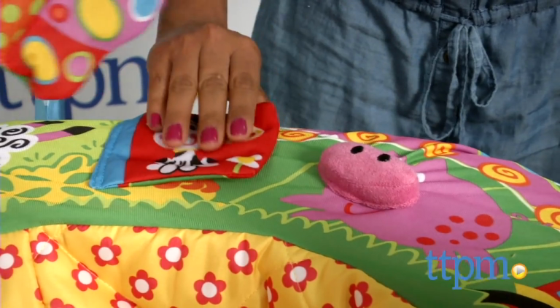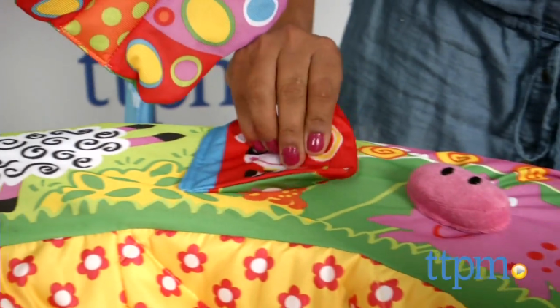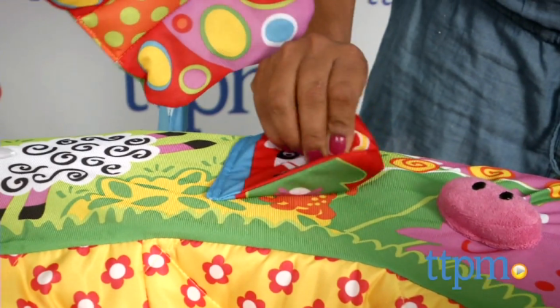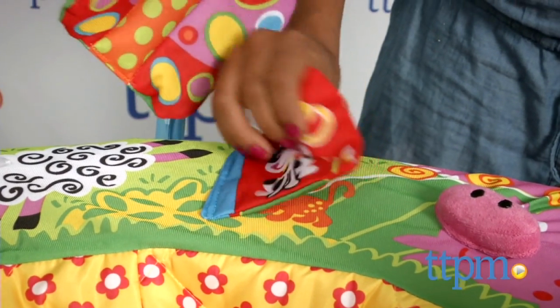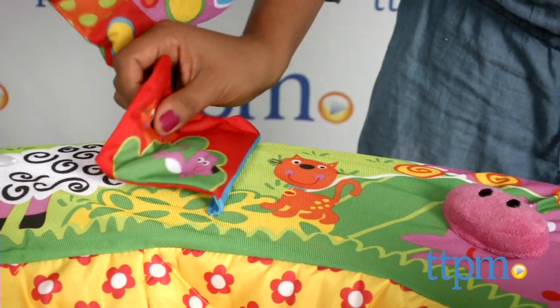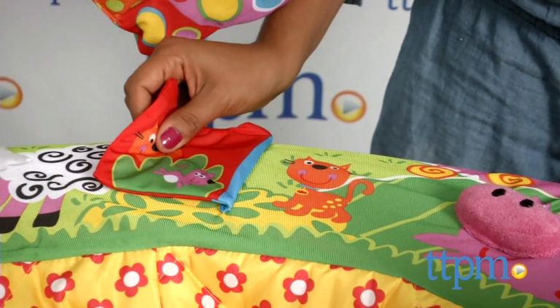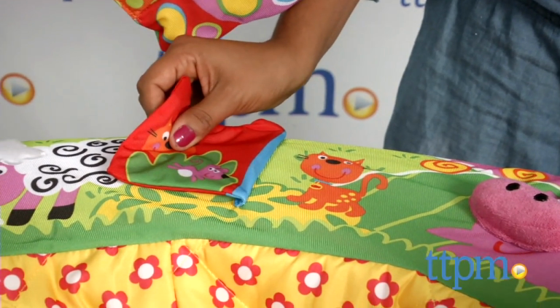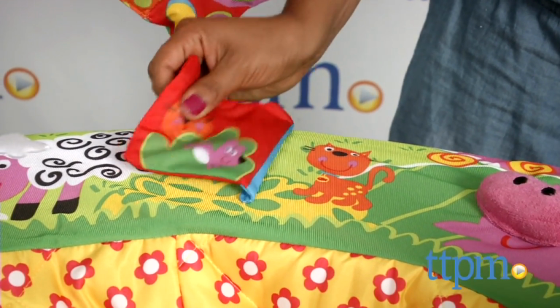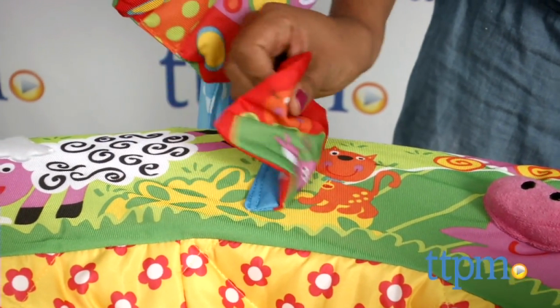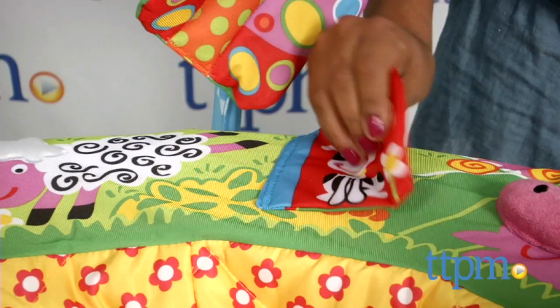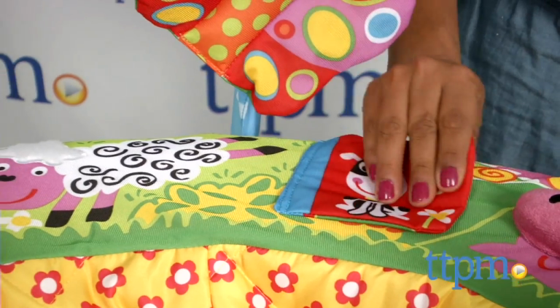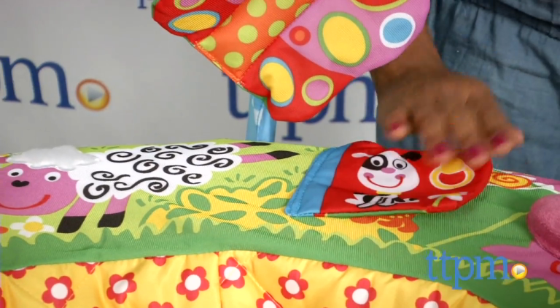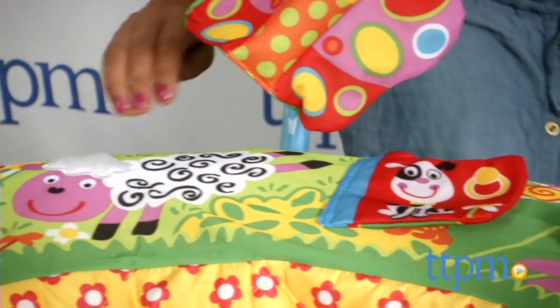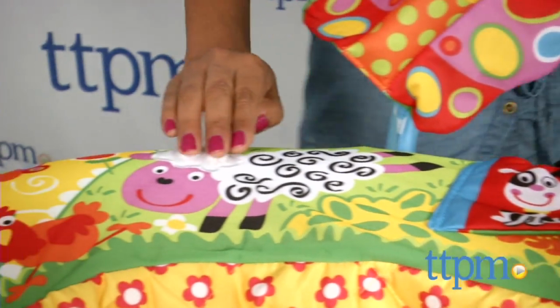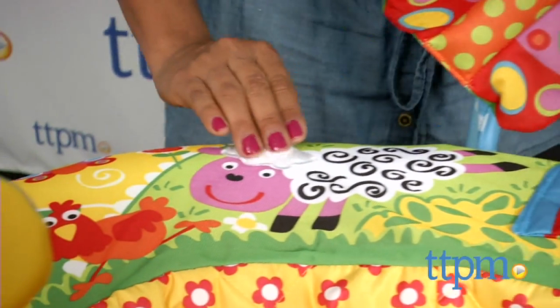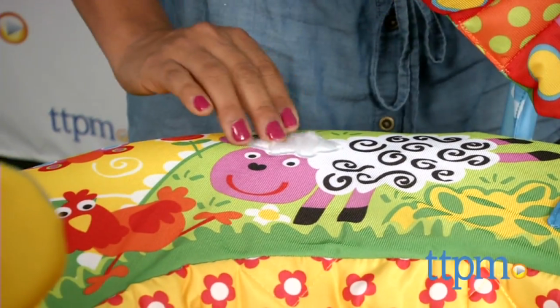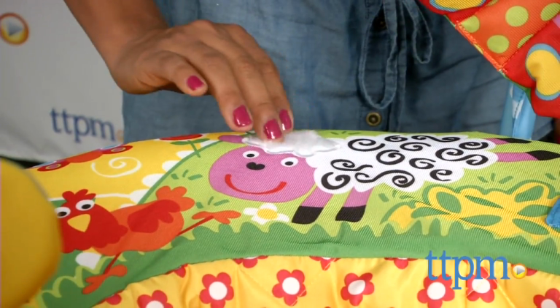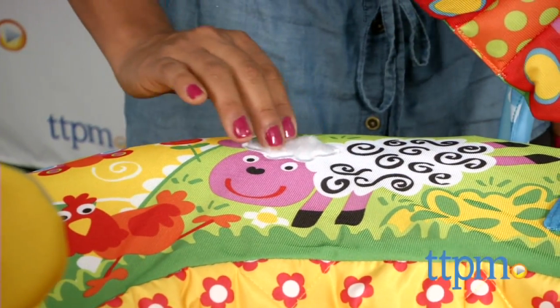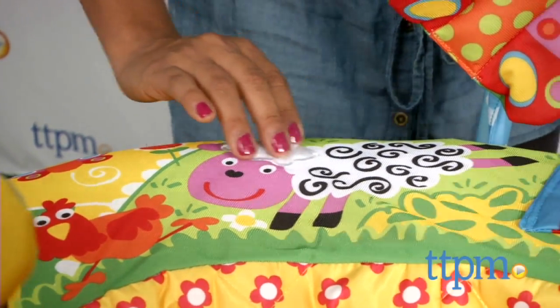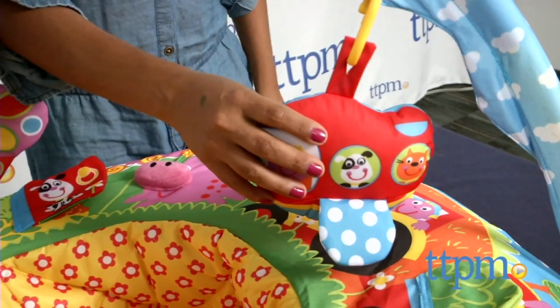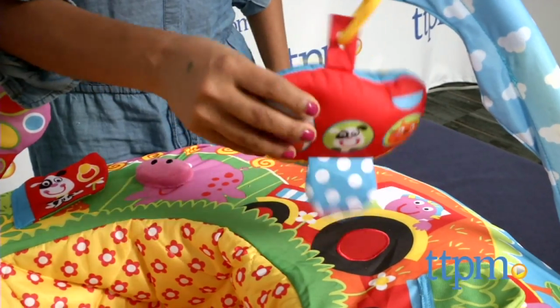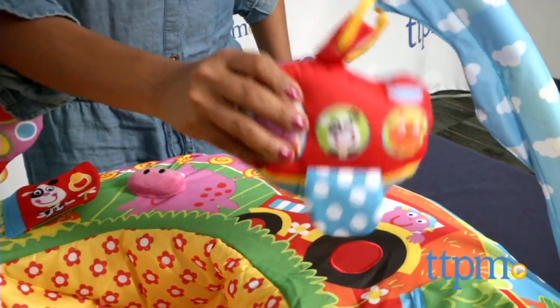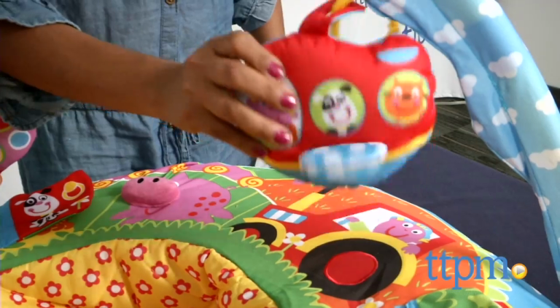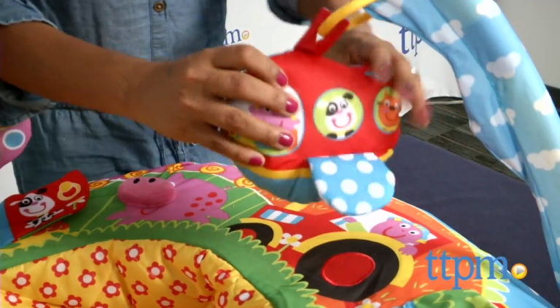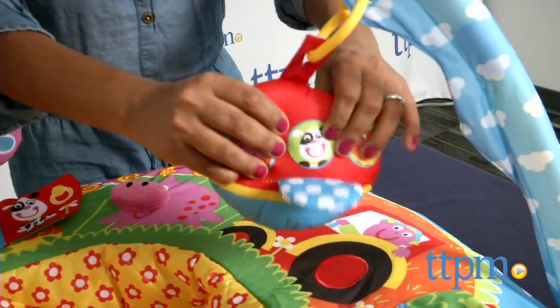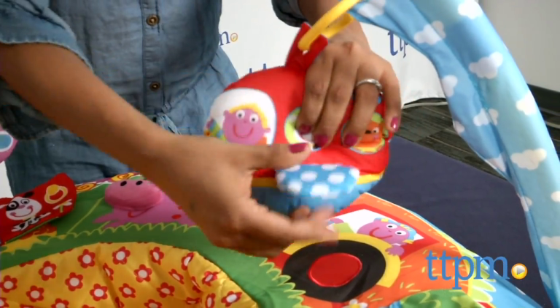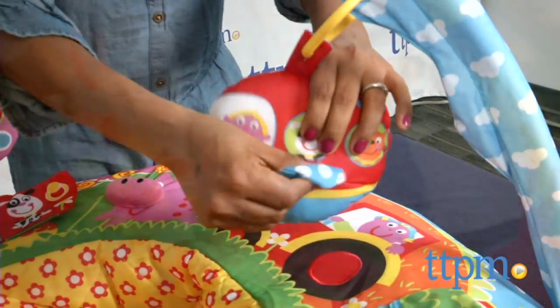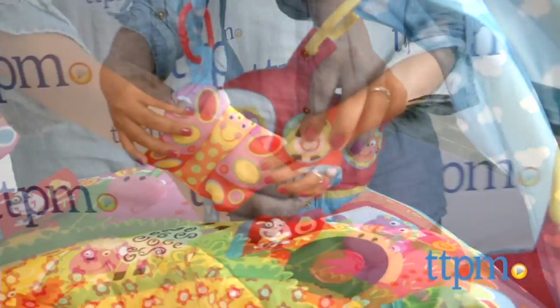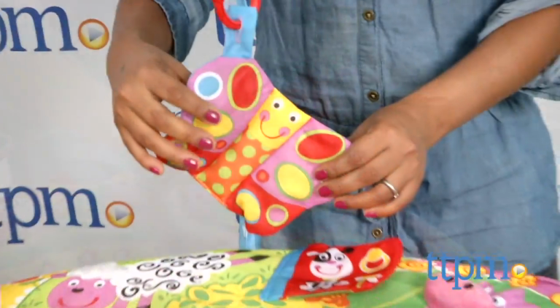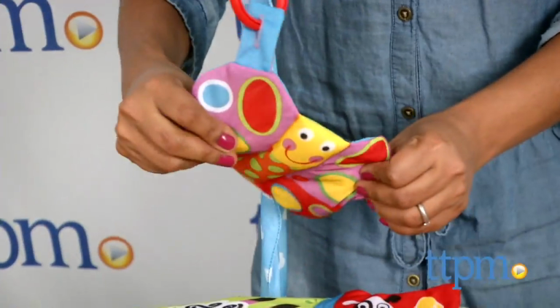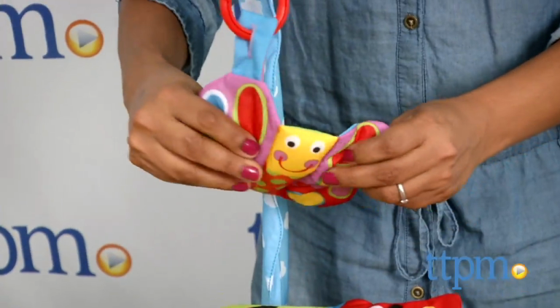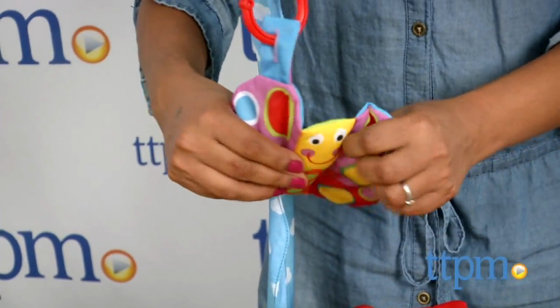Three dangling toys can be removed and attached to your stroller or car seat for extended on-the-go play. The textures, colors, and dangling toys all make this a very engaging toy for baby to explore during those first few months.